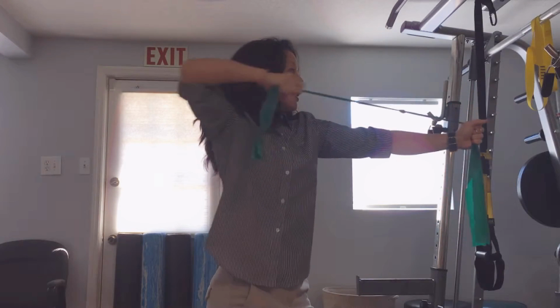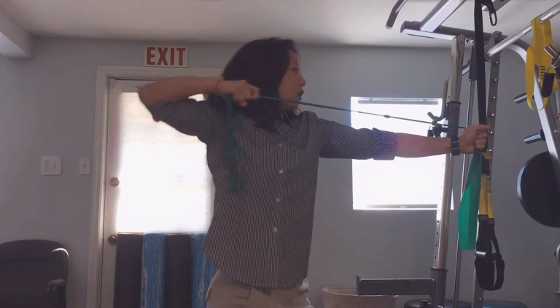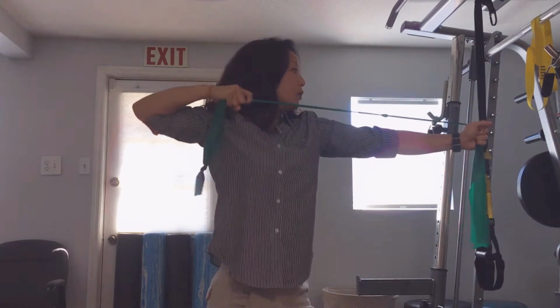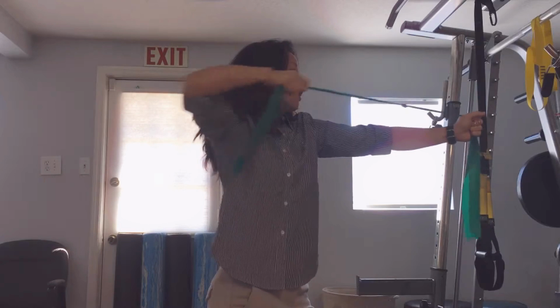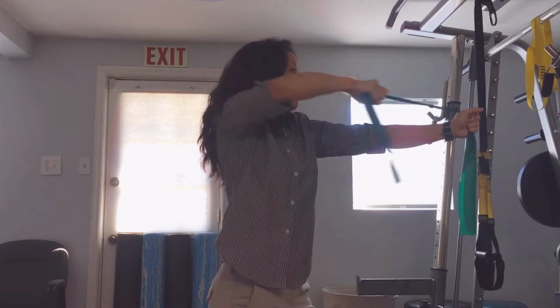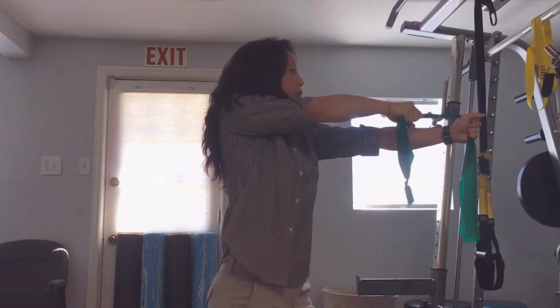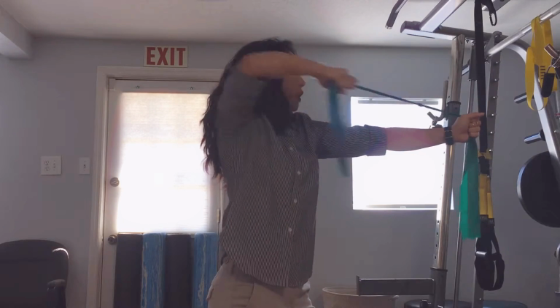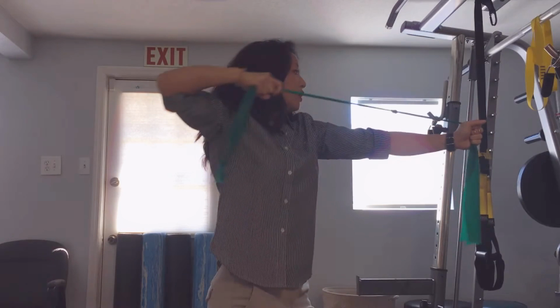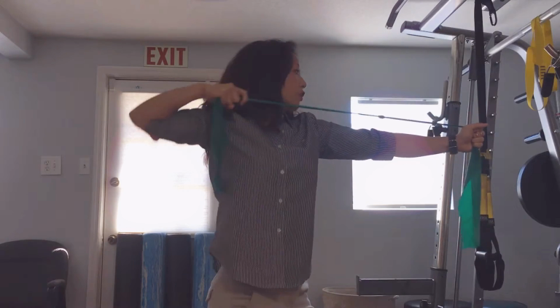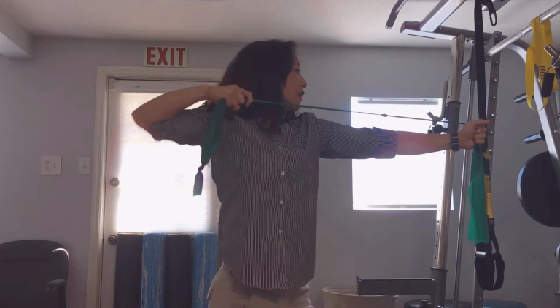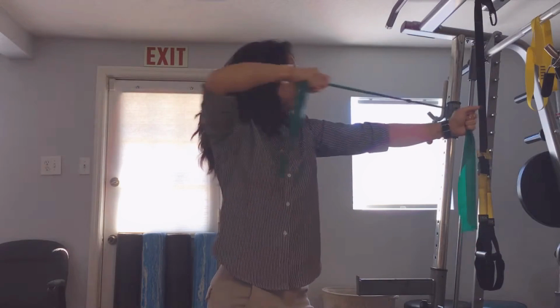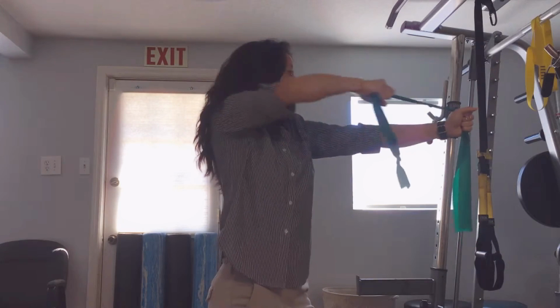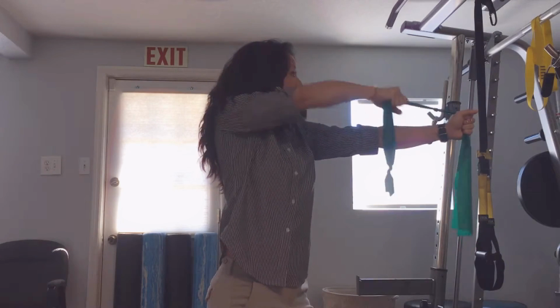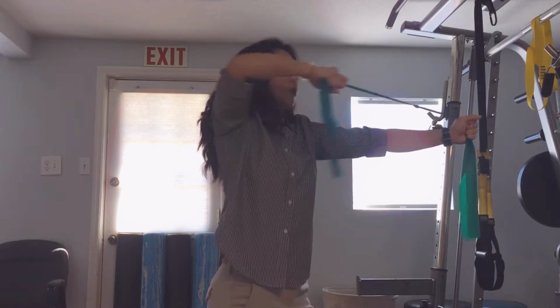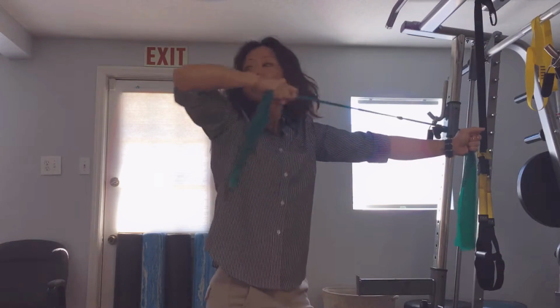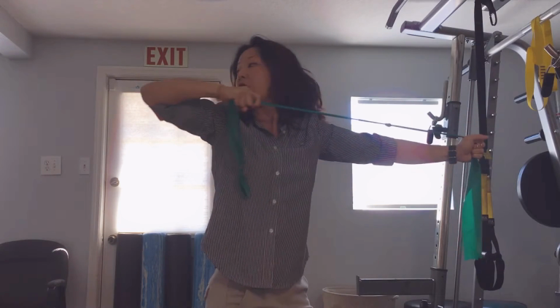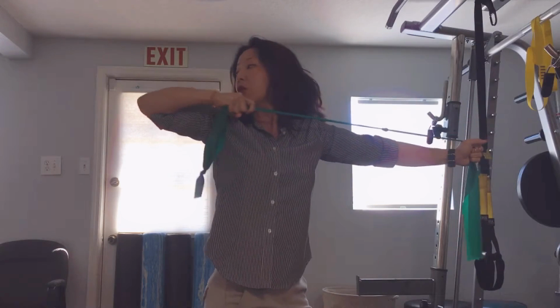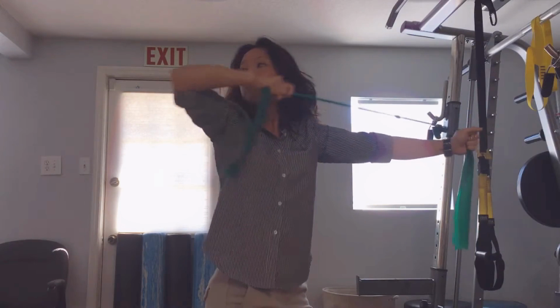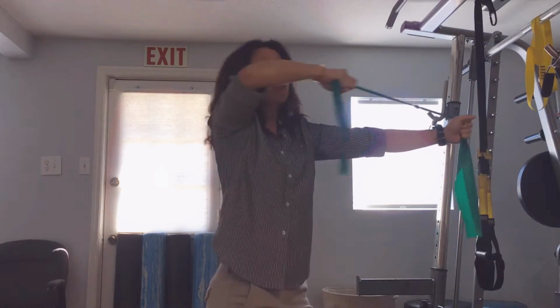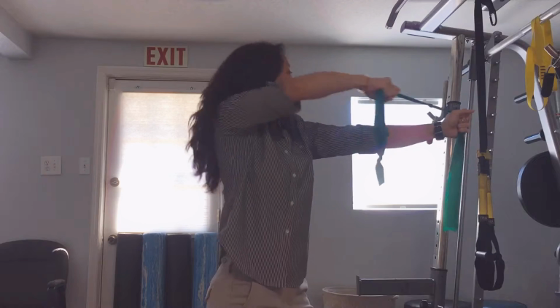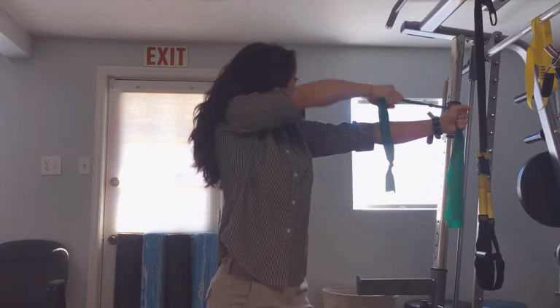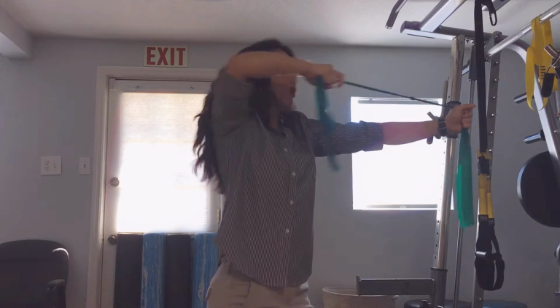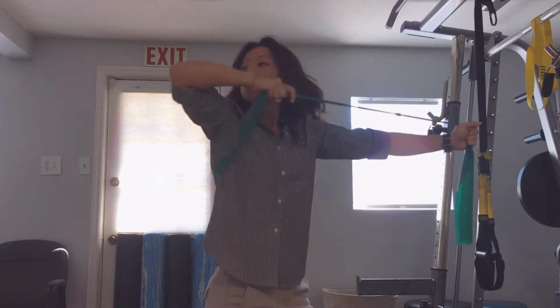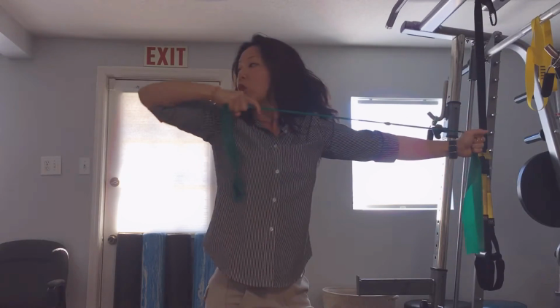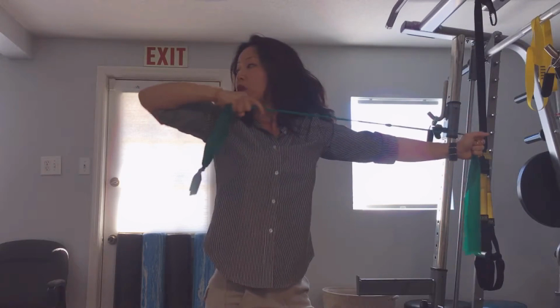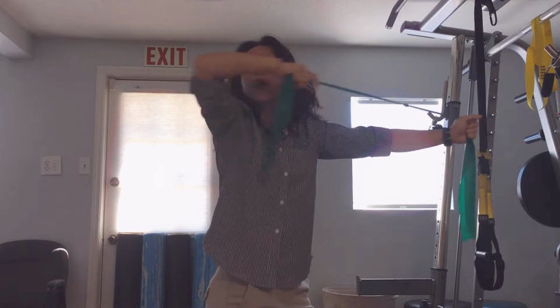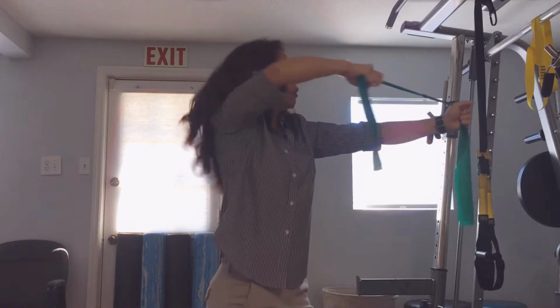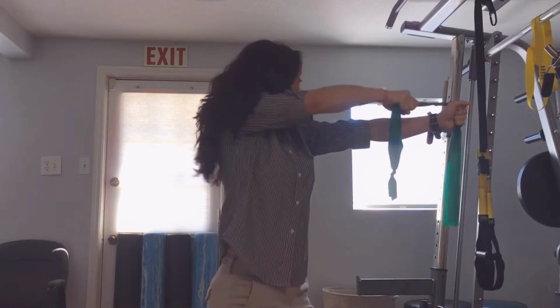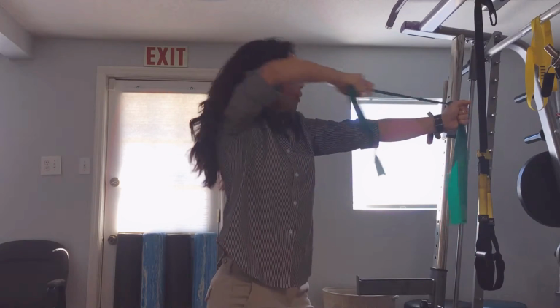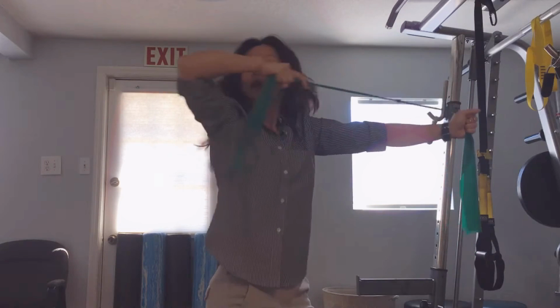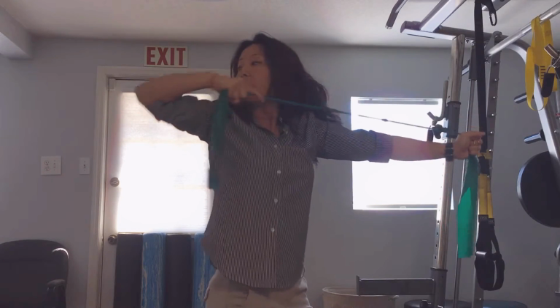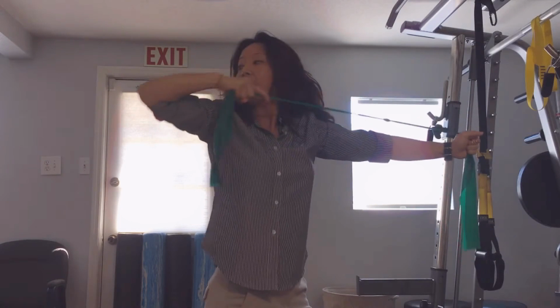Stay up with the elbow. And then if you're adding in your head element, you're going to follow your elbow with your head and come back.